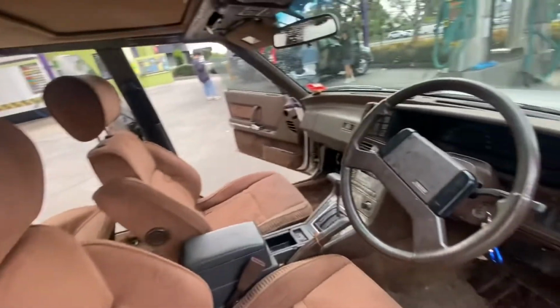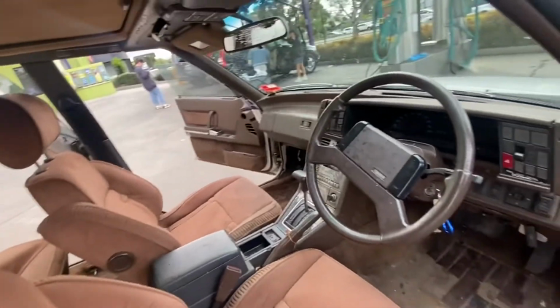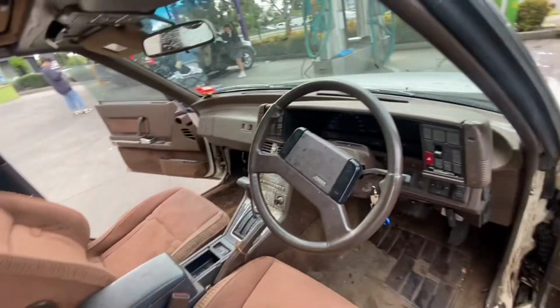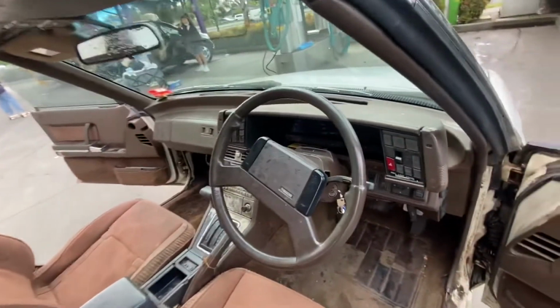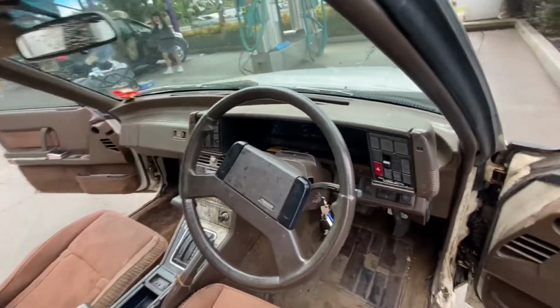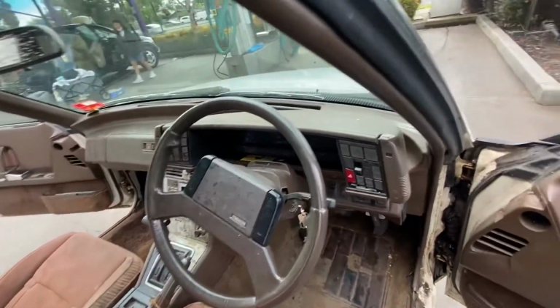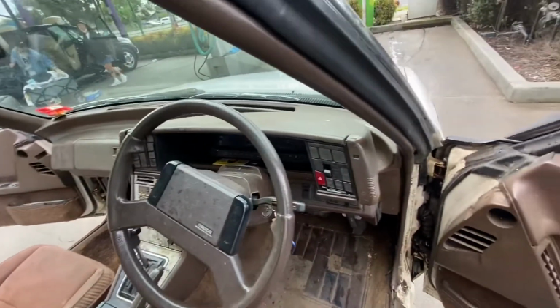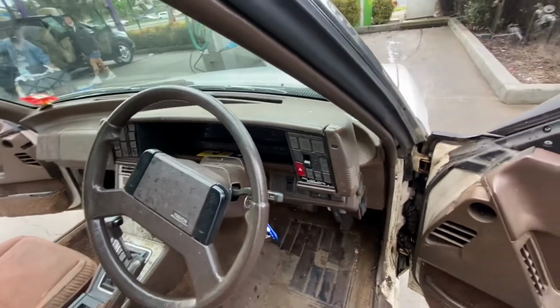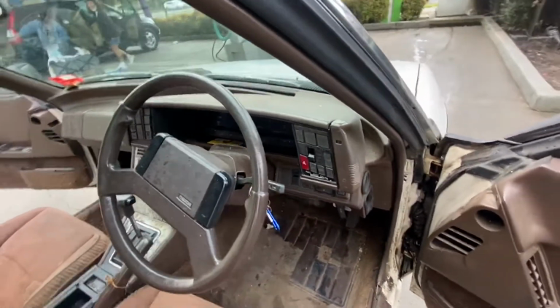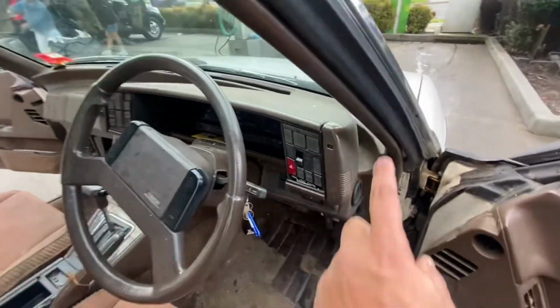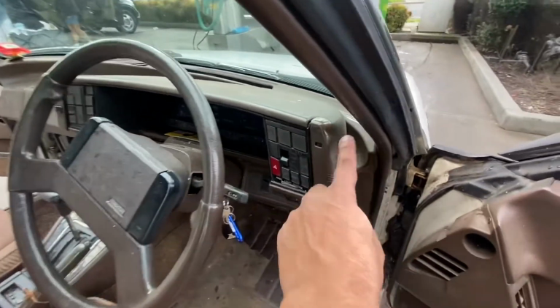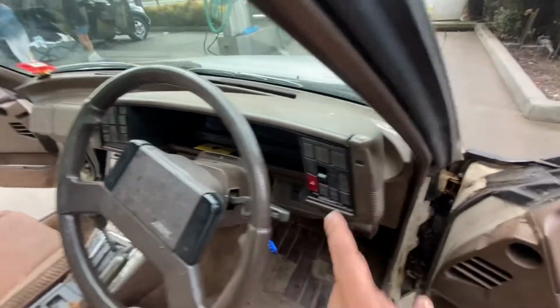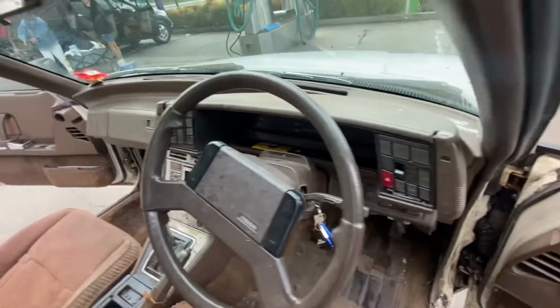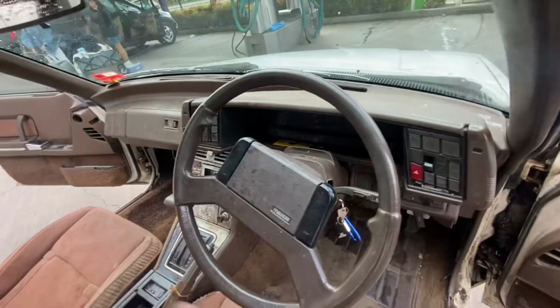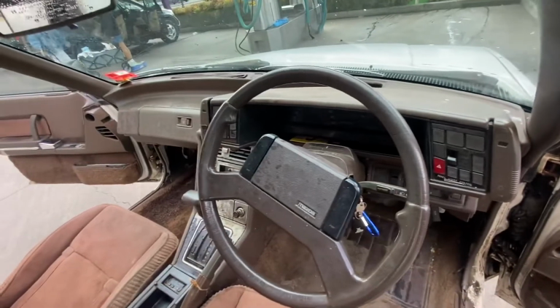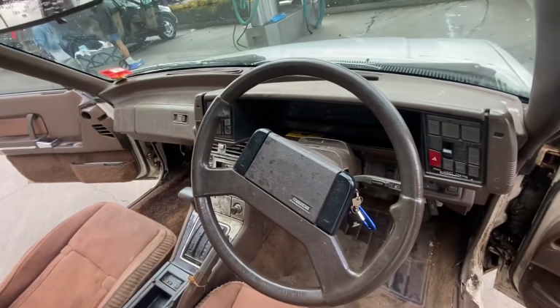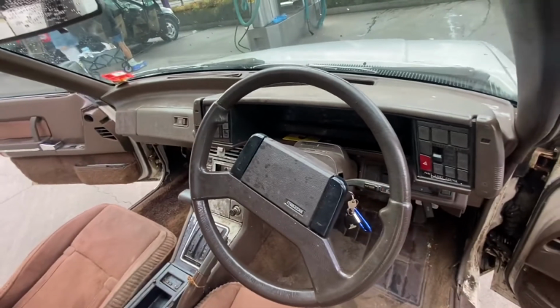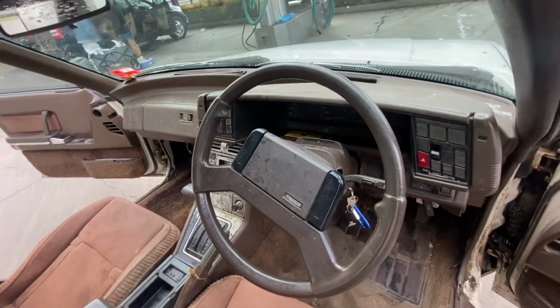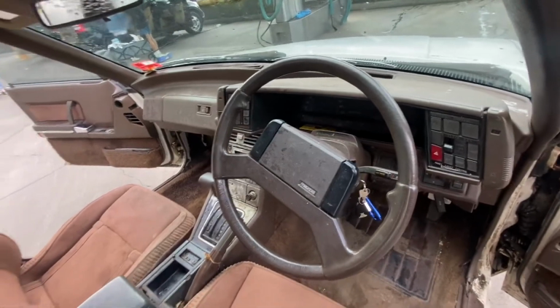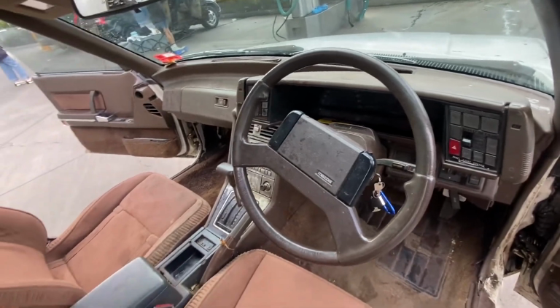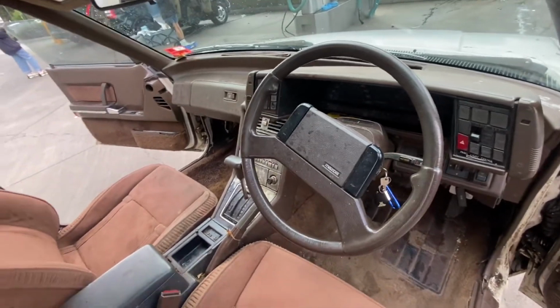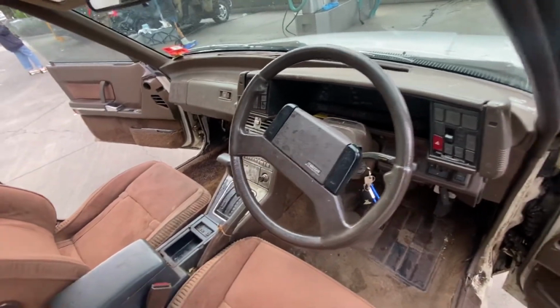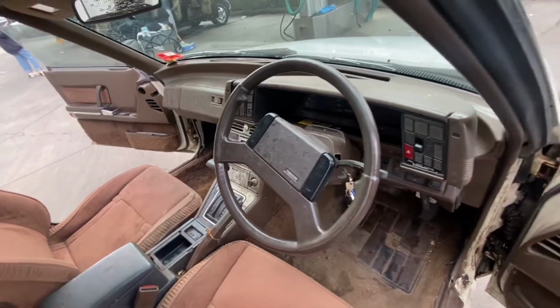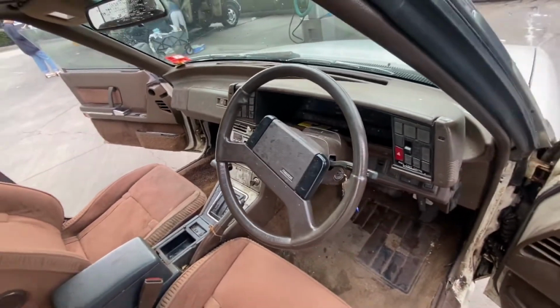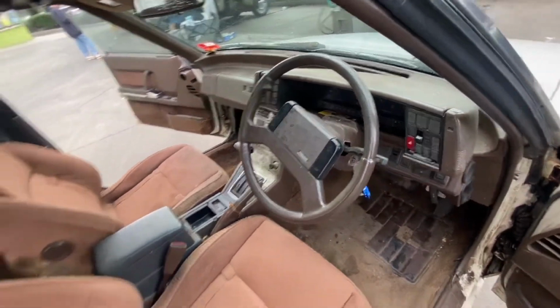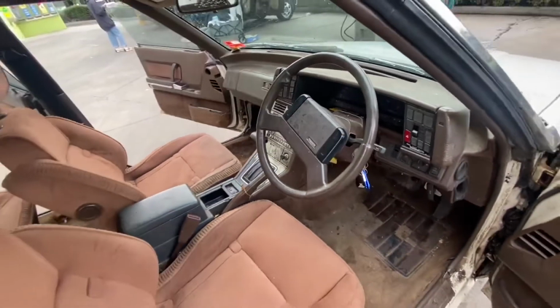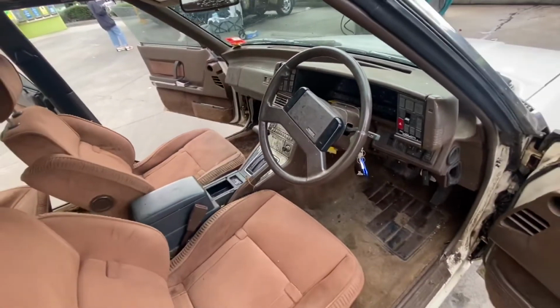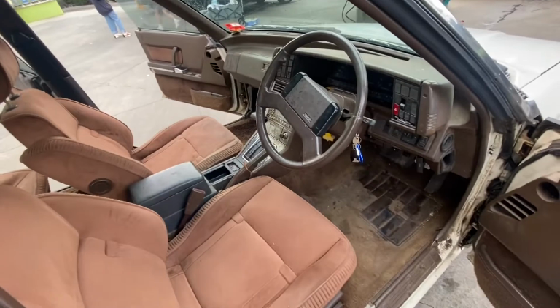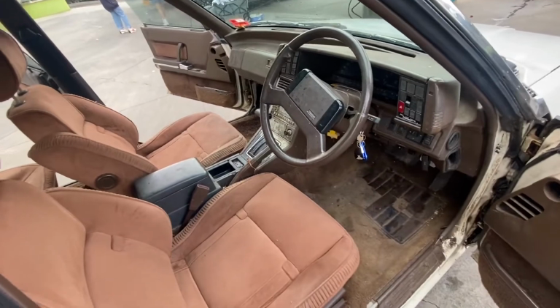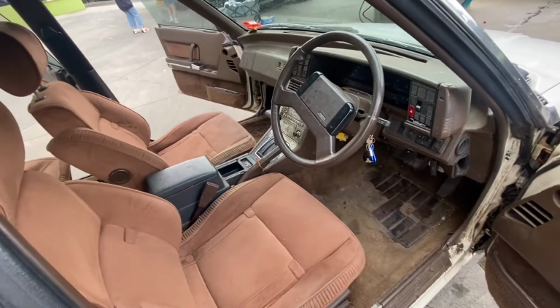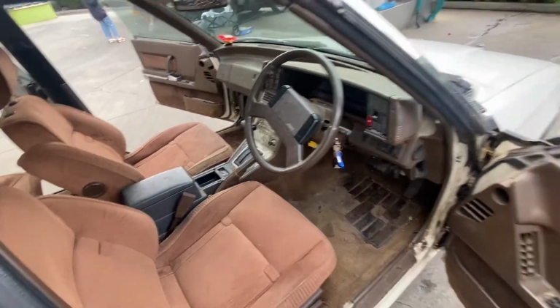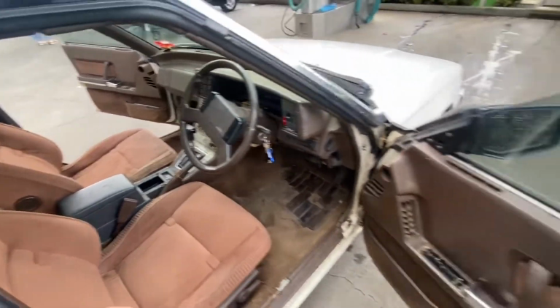Most of the lights work. I figured out the headlight switch is over here and the wipers are on the other side. The lights work, headlights work, wipers work, heater works. That's about all I could figure out.